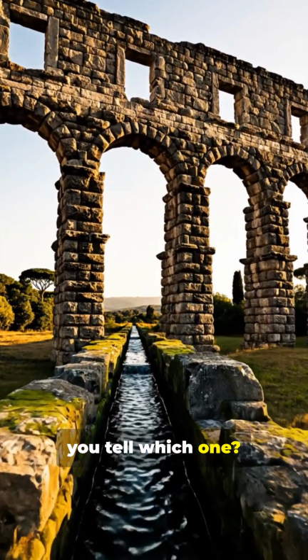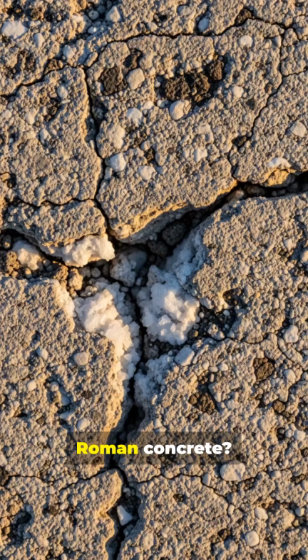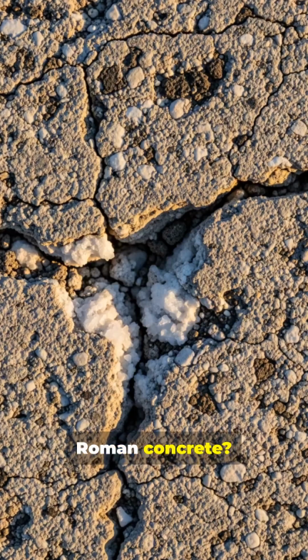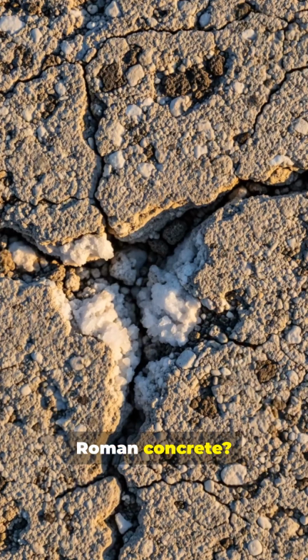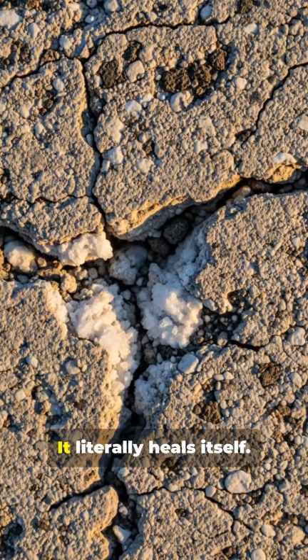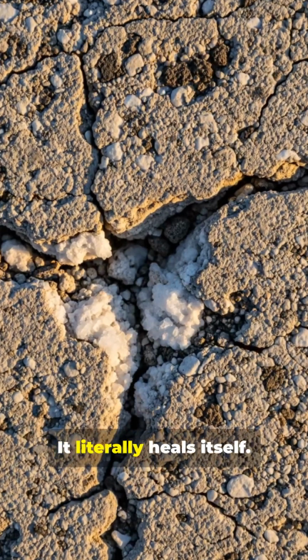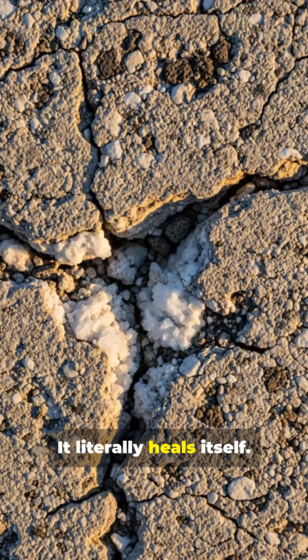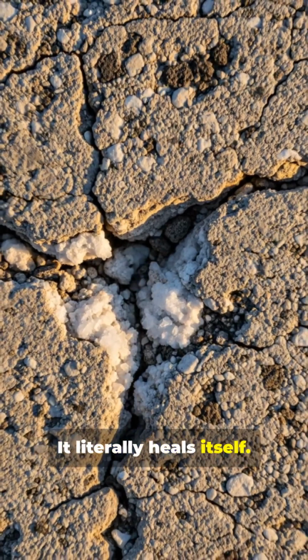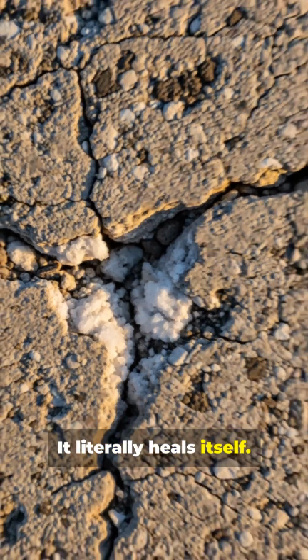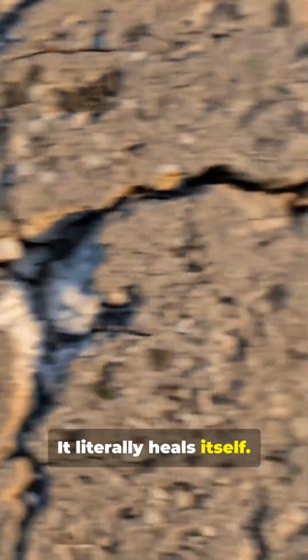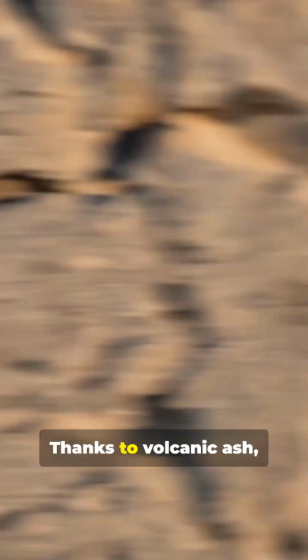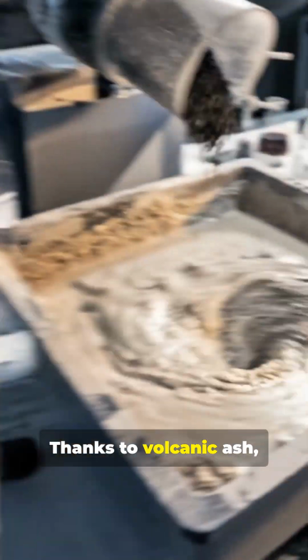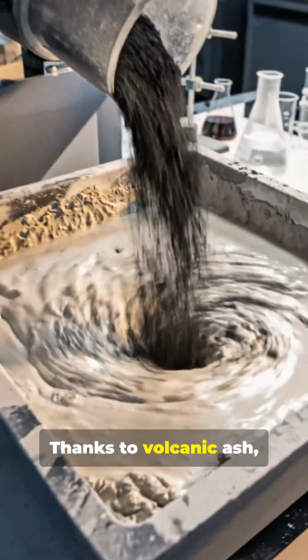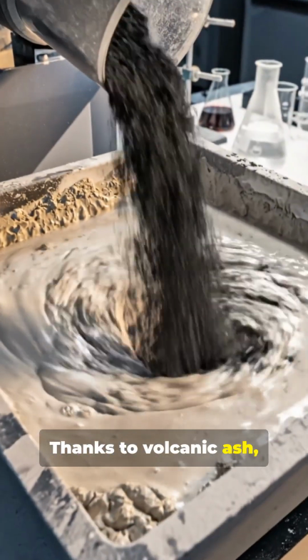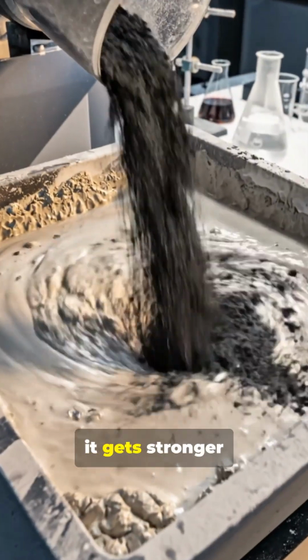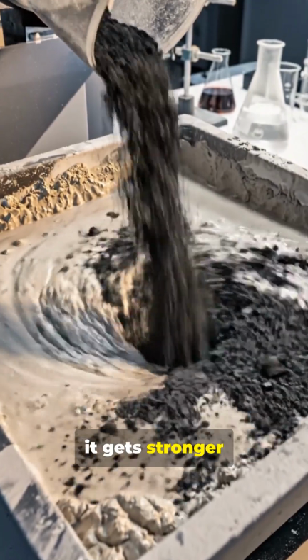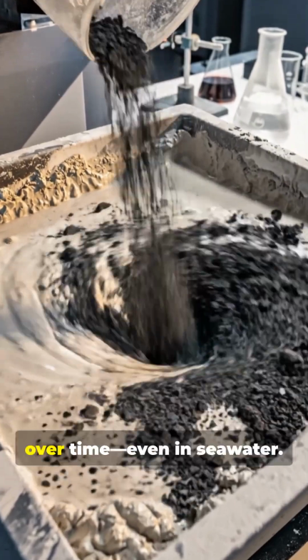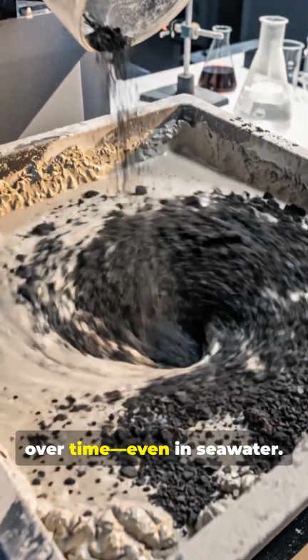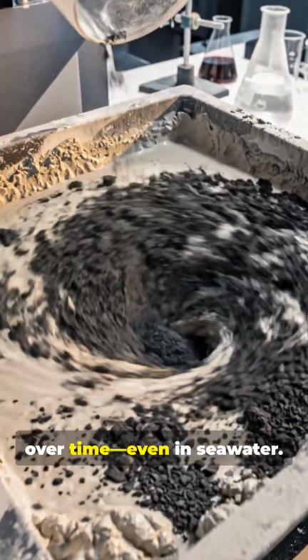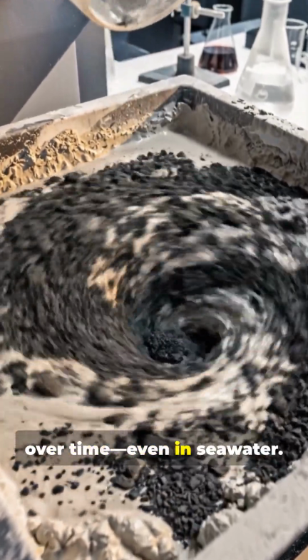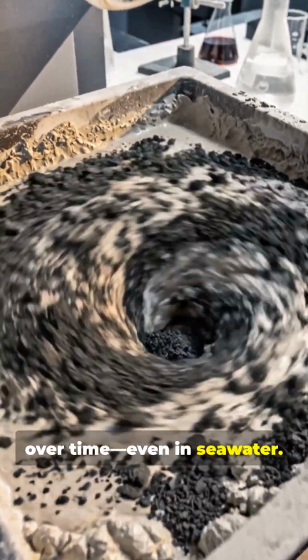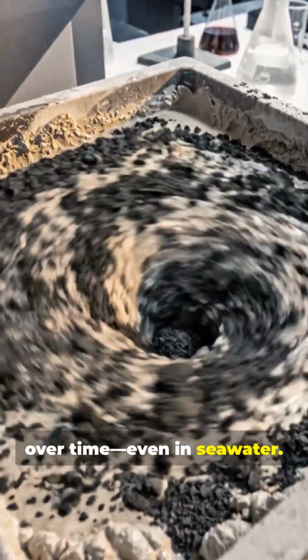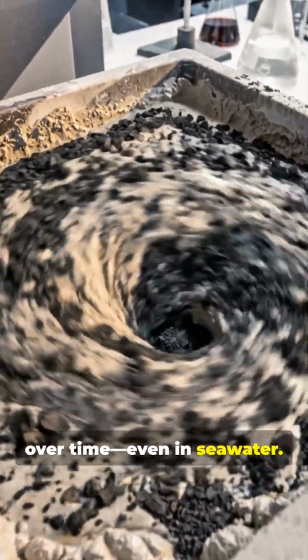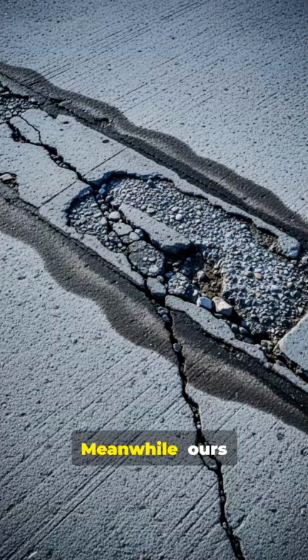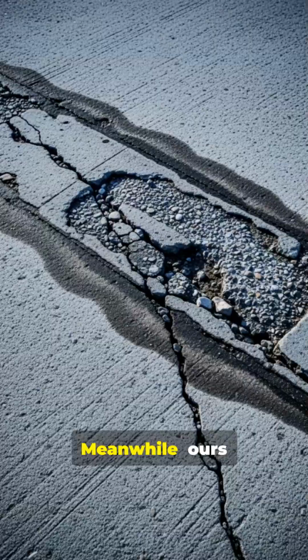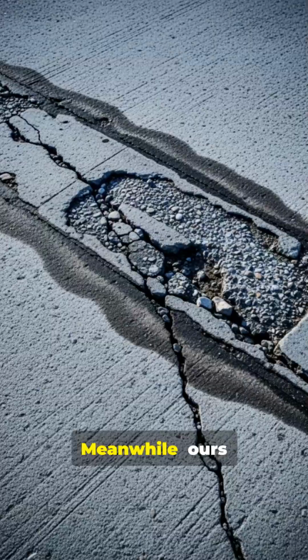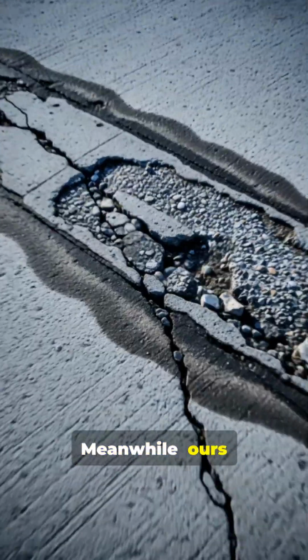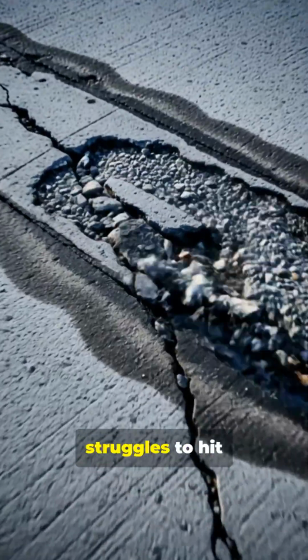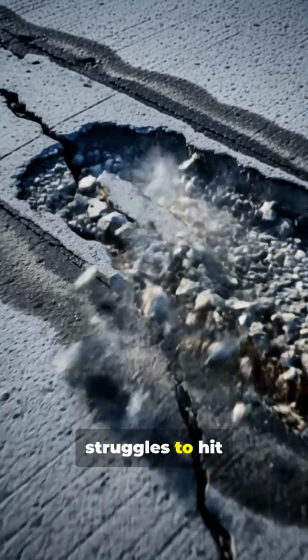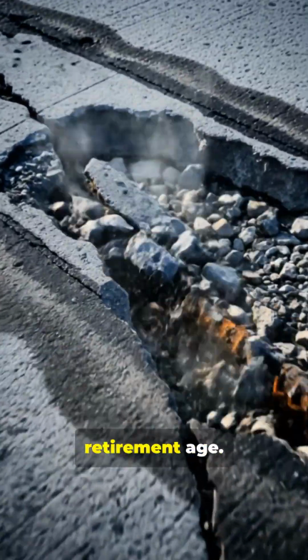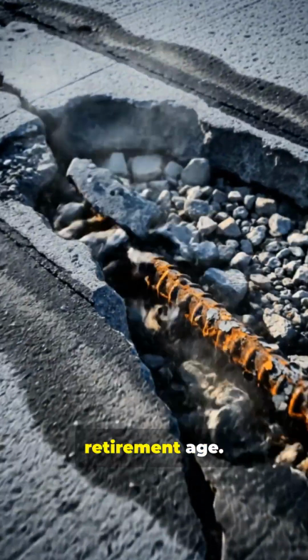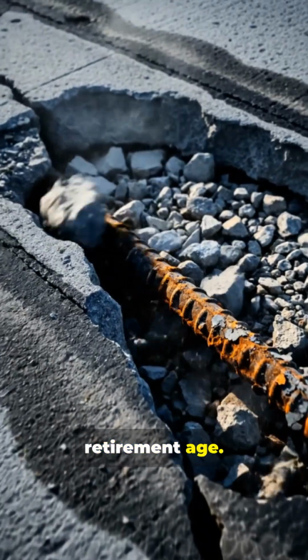Roman concrete? It literally heals itself. Thanks to volcanic ash, it gets stronger over time, even in seawater. Meanwhile, ours struggles to hit retirement age.